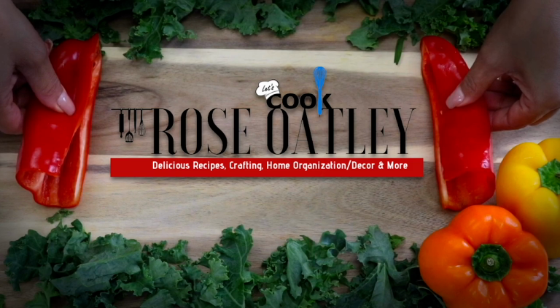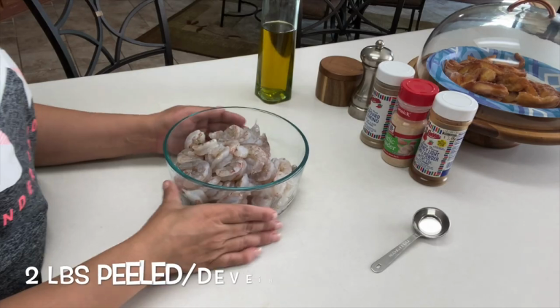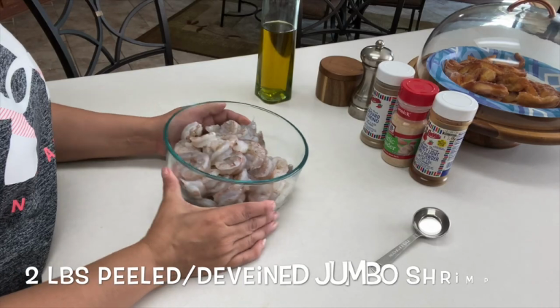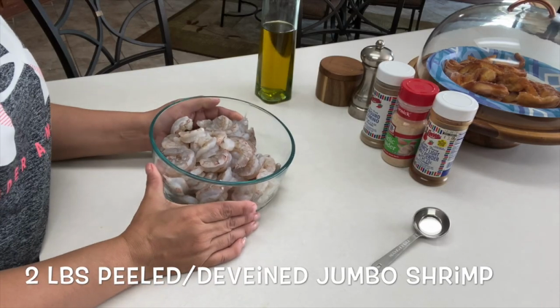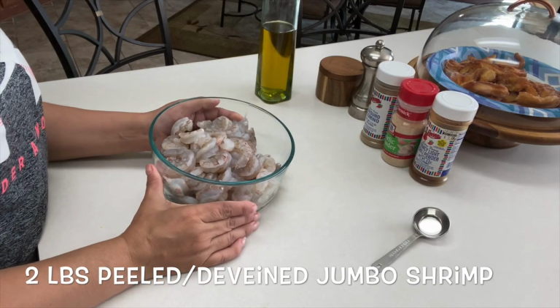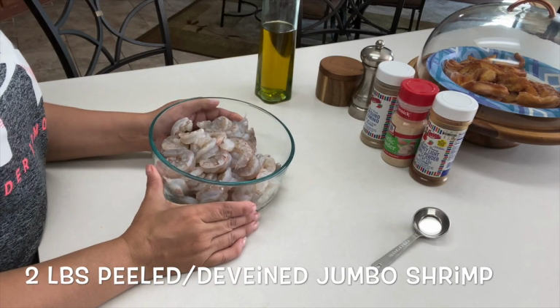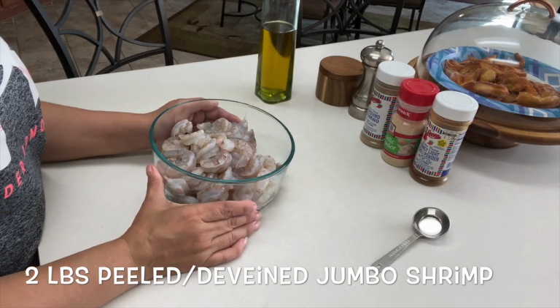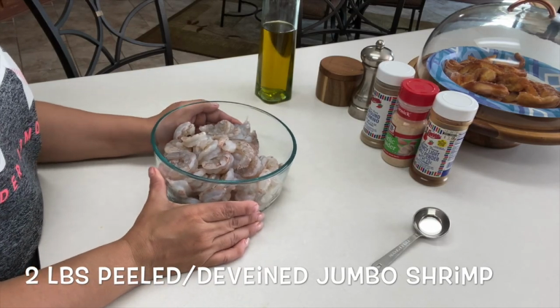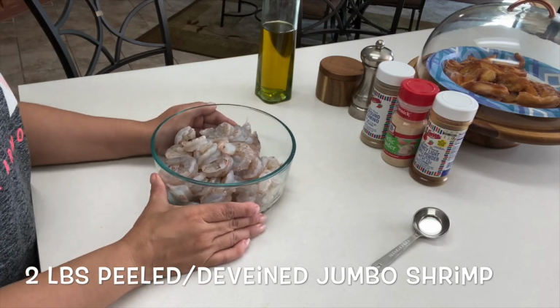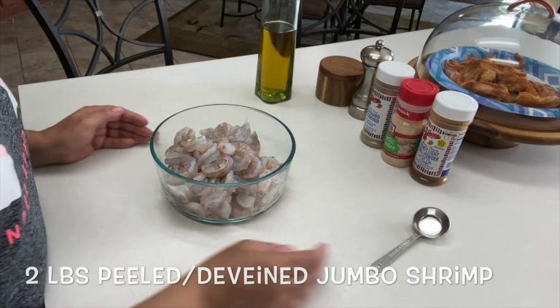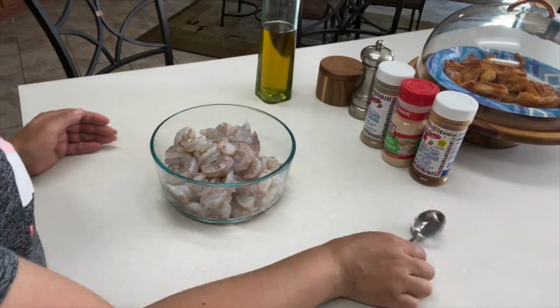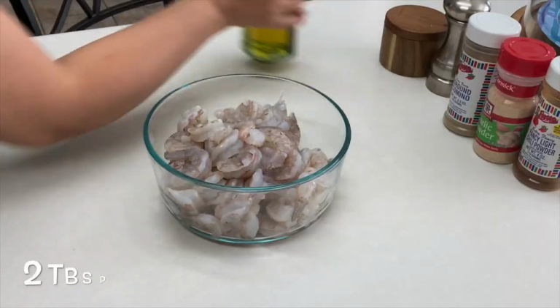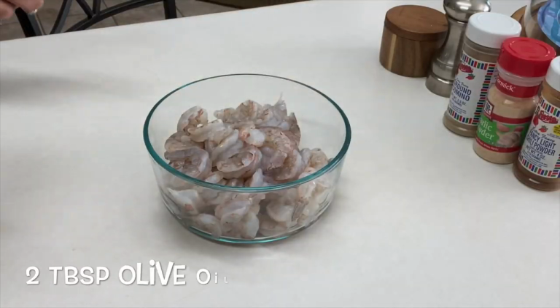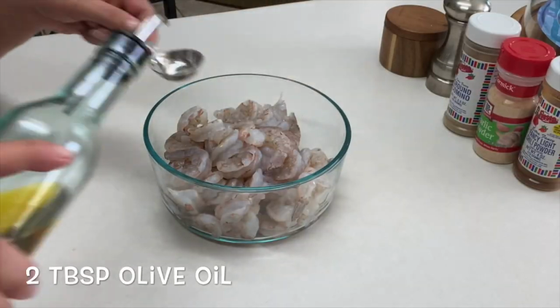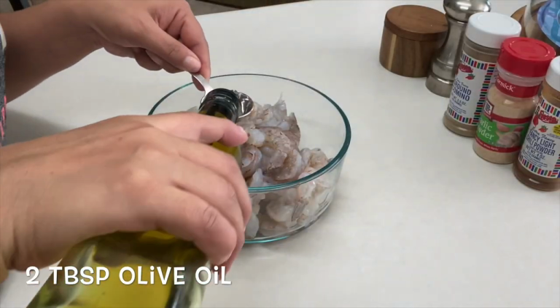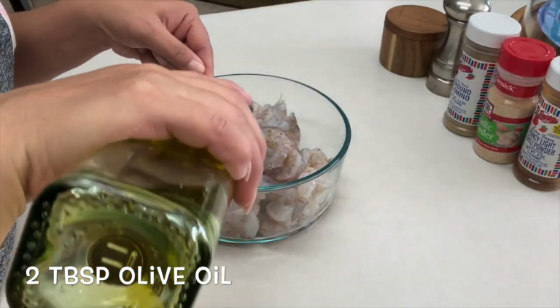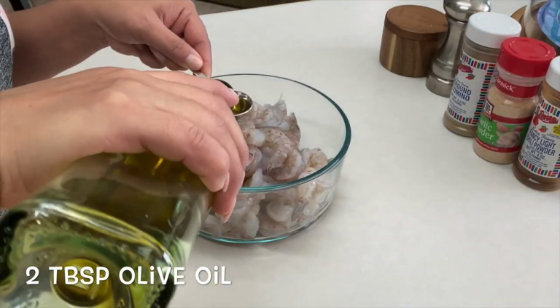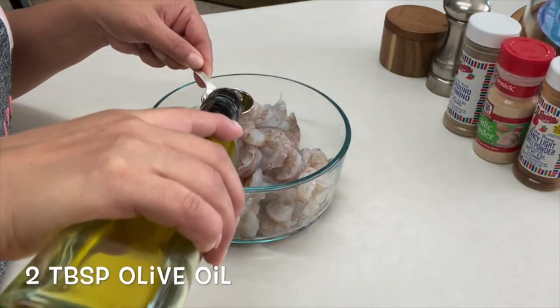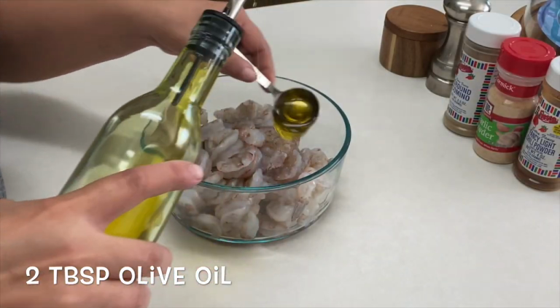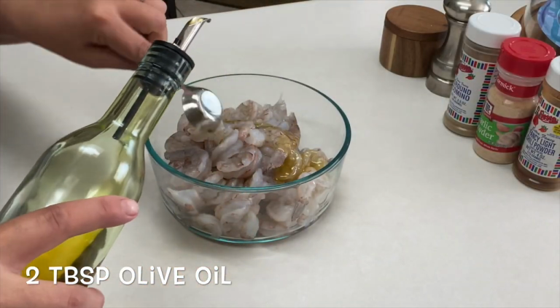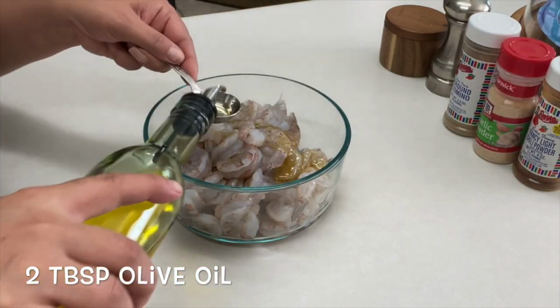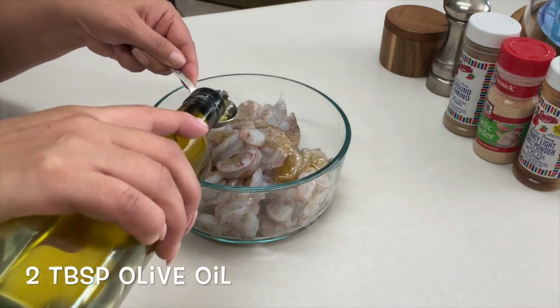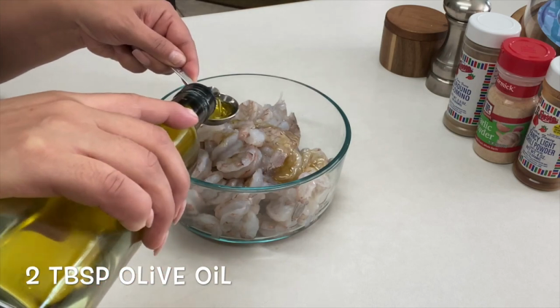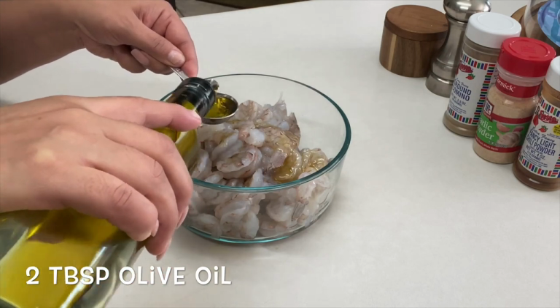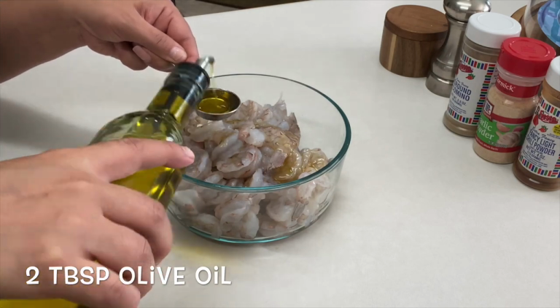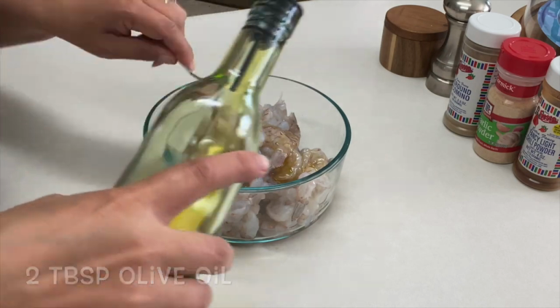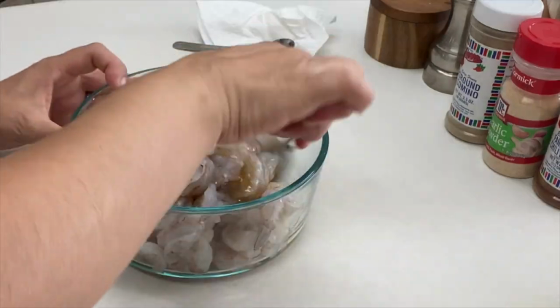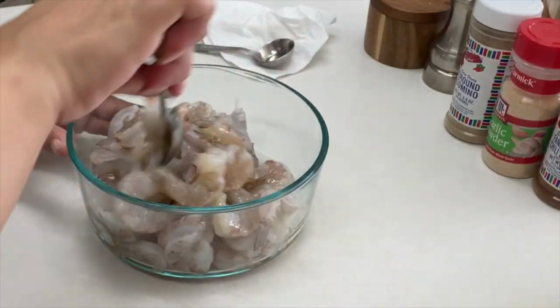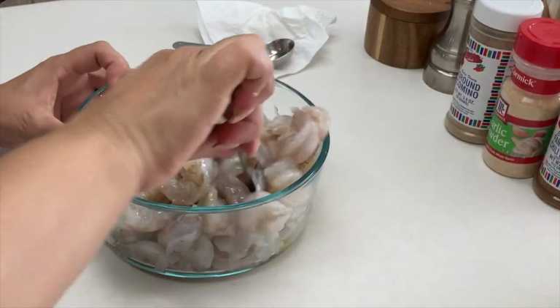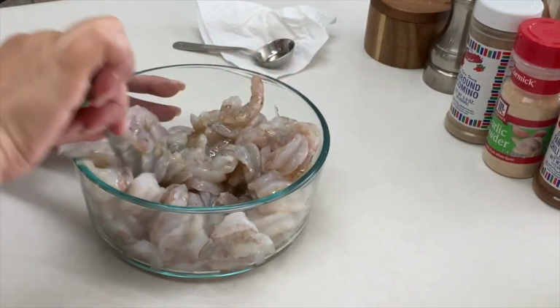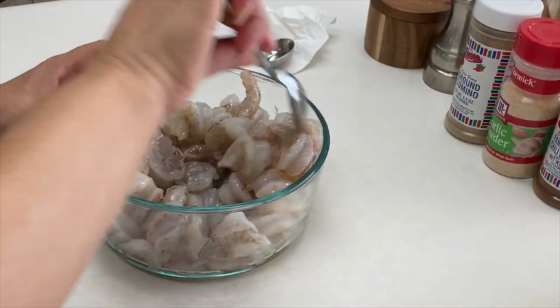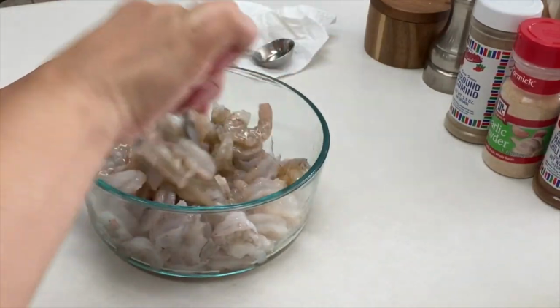We're going to start with about one and a half to two pounds of peeled and deveined jumbo shrimp. We'll be marinating our shrimp for just a few minutes, so let's start with two tablespoons of olive oil. Mix, making sure all the shrimp is coated in the oil.